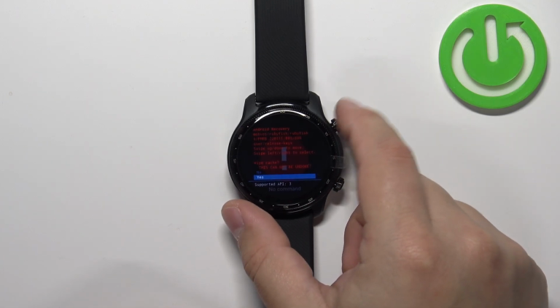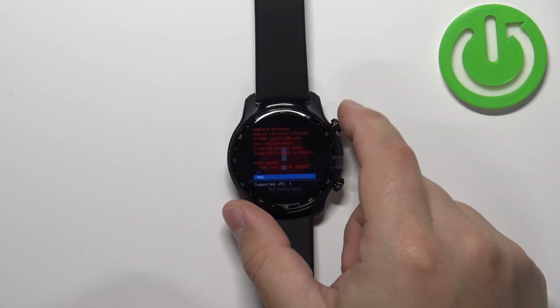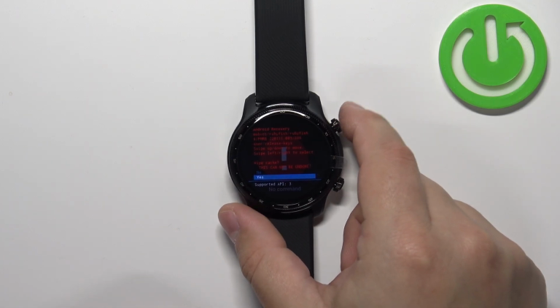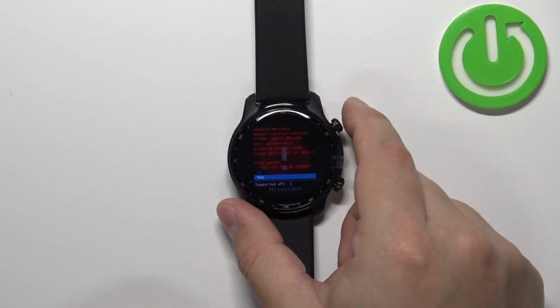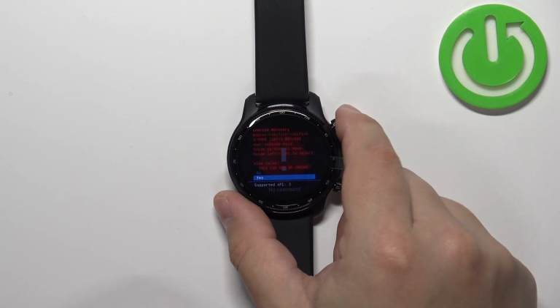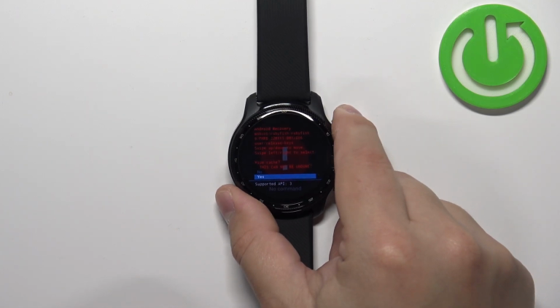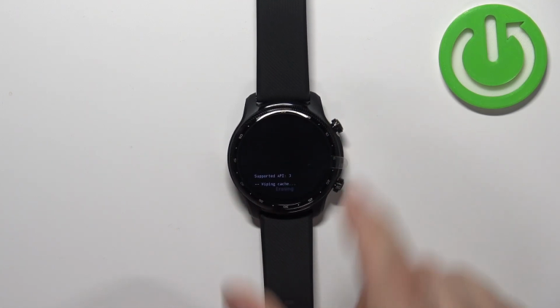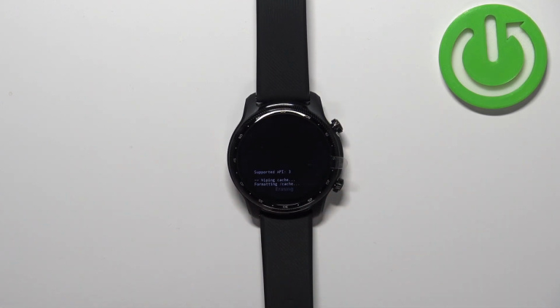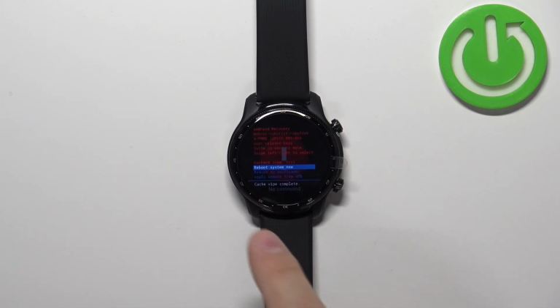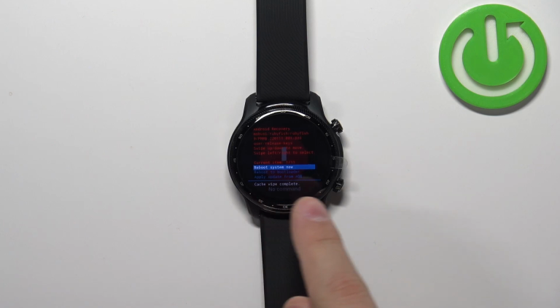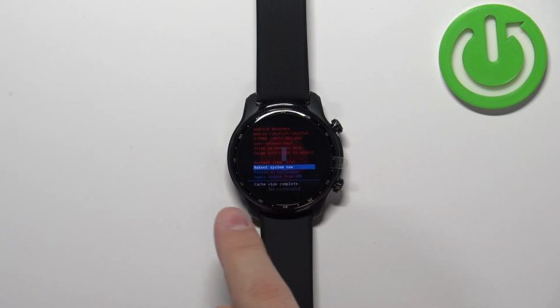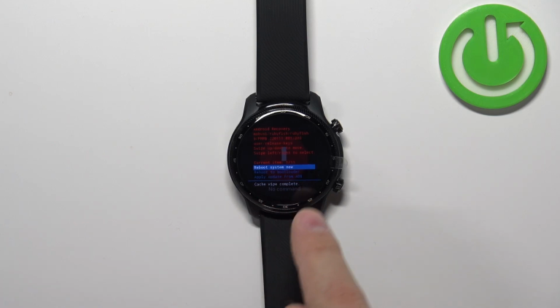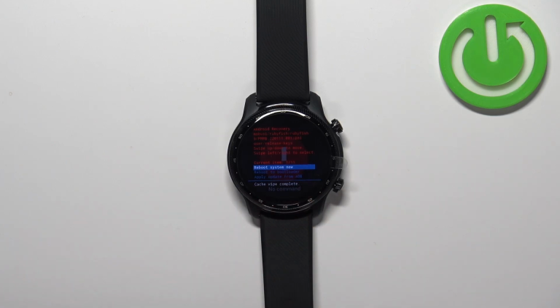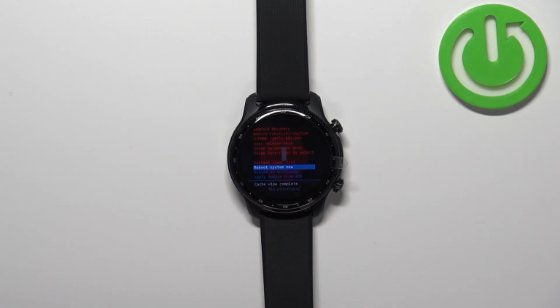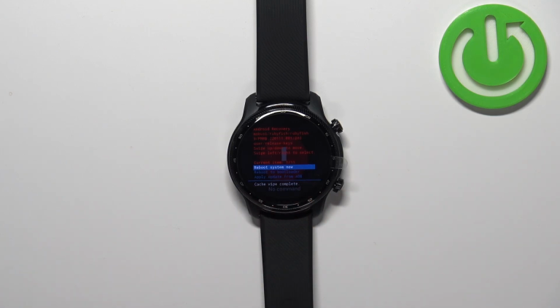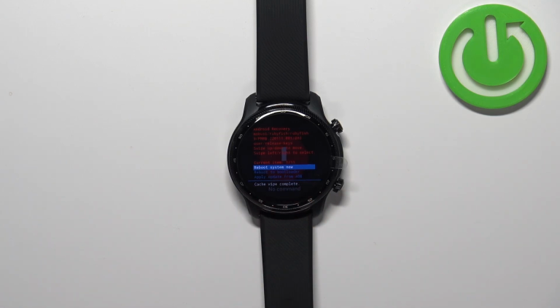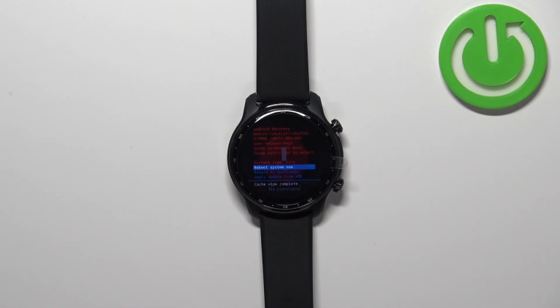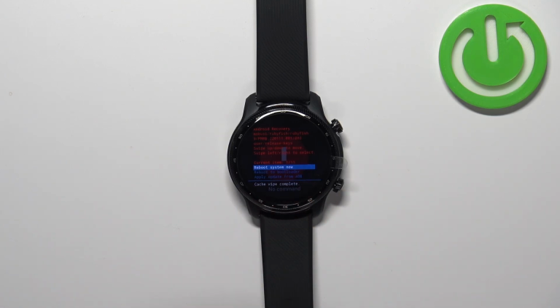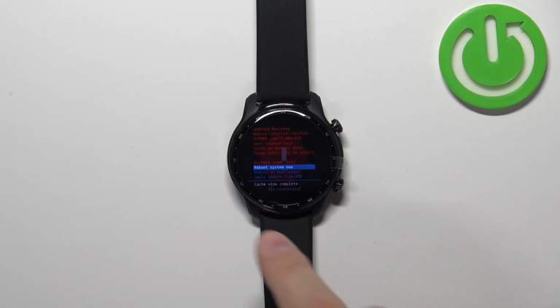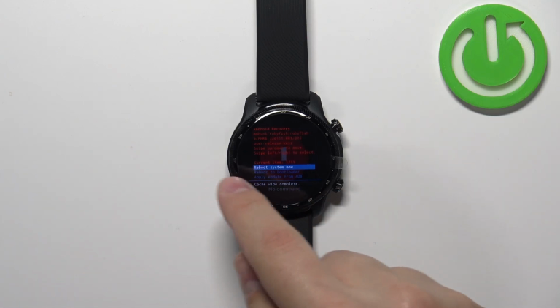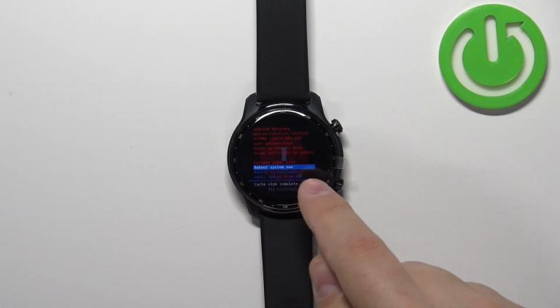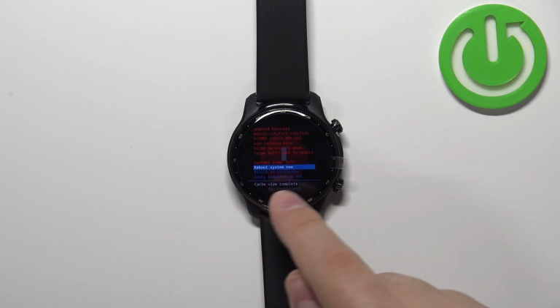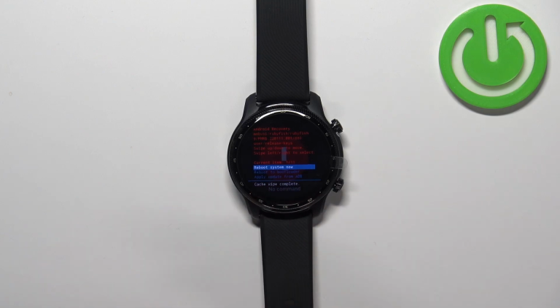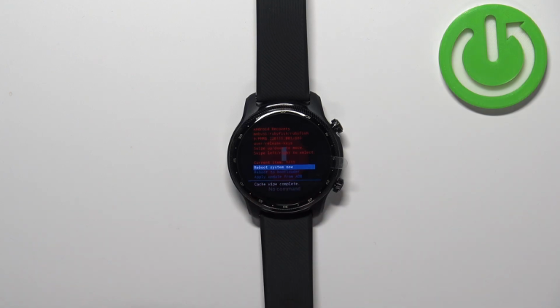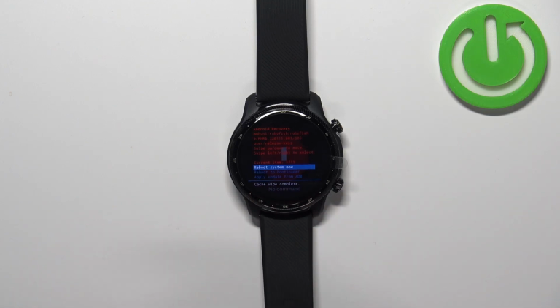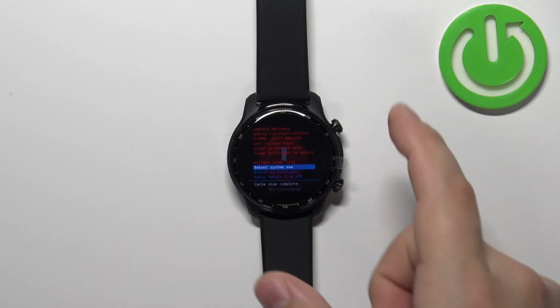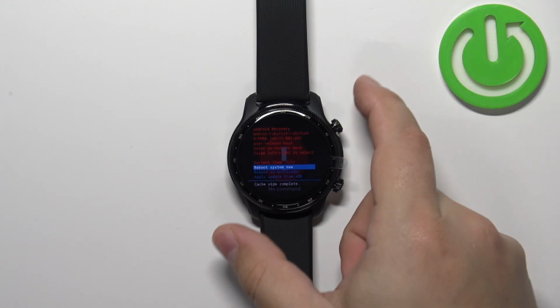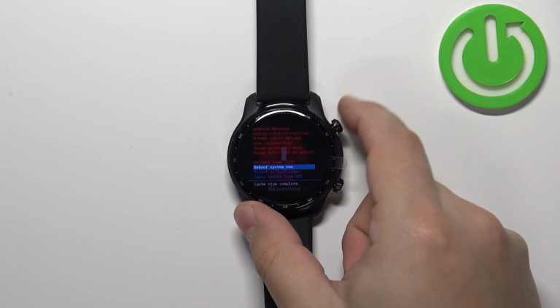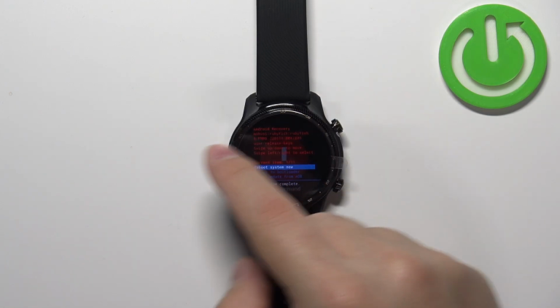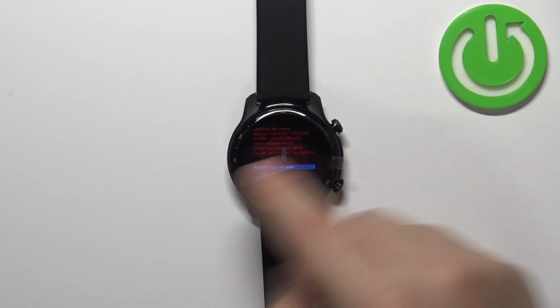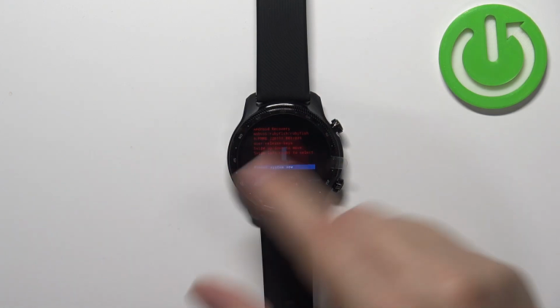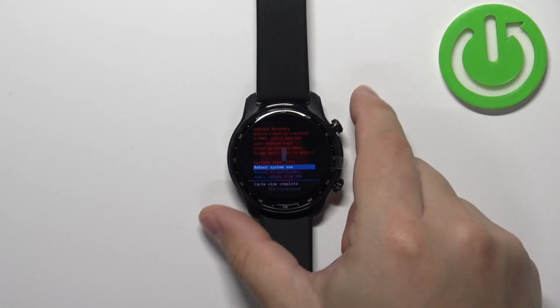Press the upper button to continue. Wait until the wiping process is complete. Once it's done, make sure that "Reboot System Now" is selected, and press the upper button or swipe left or right to reboot.